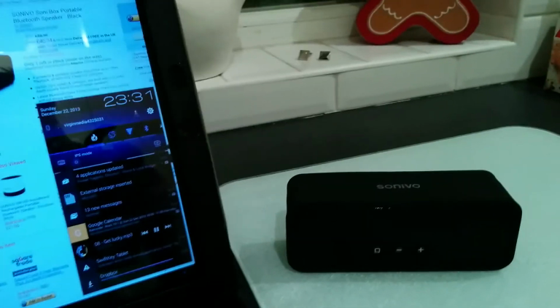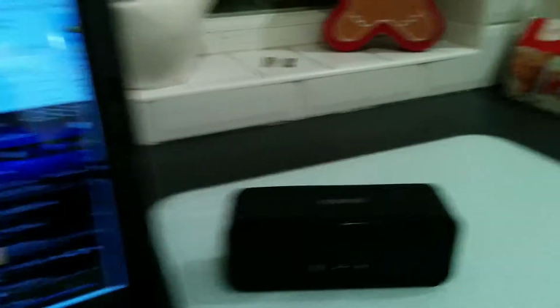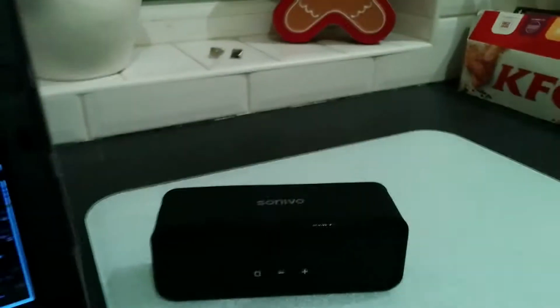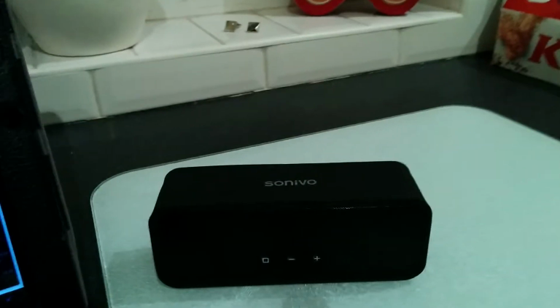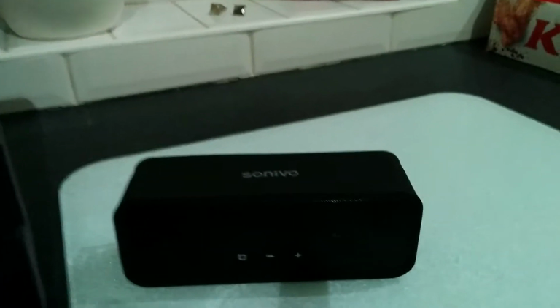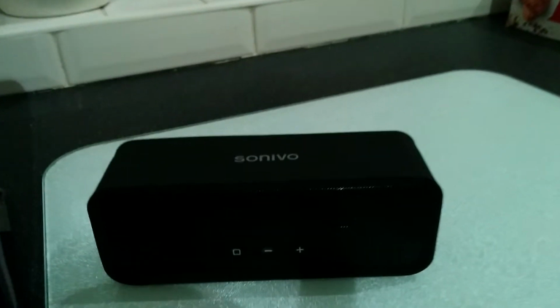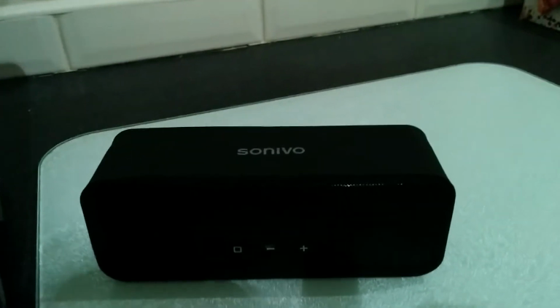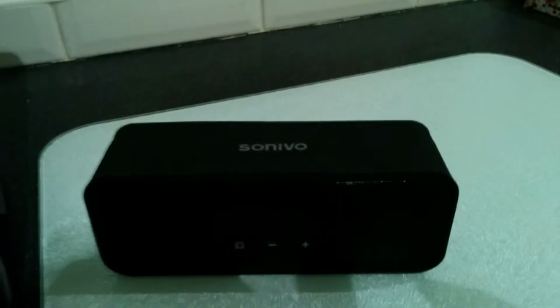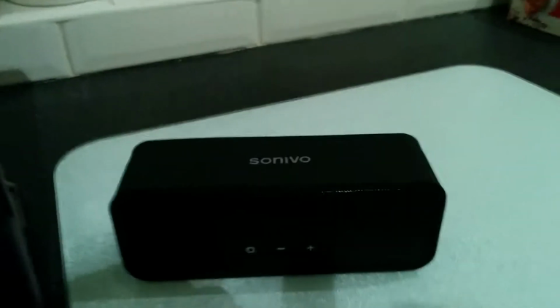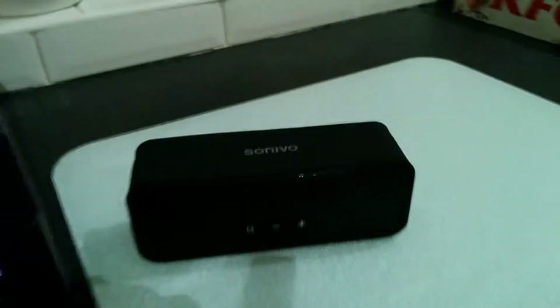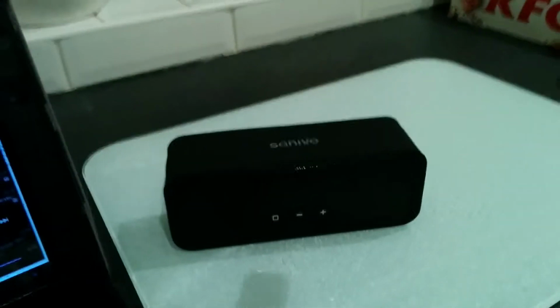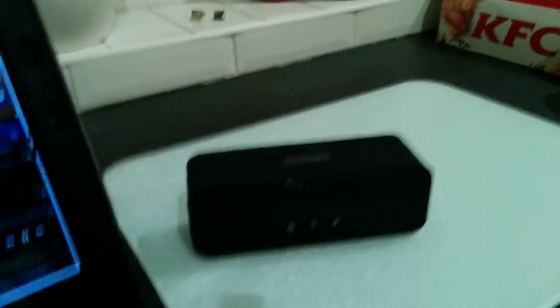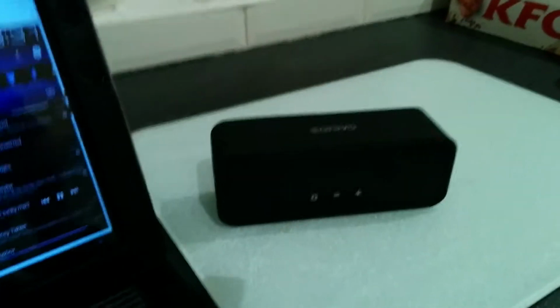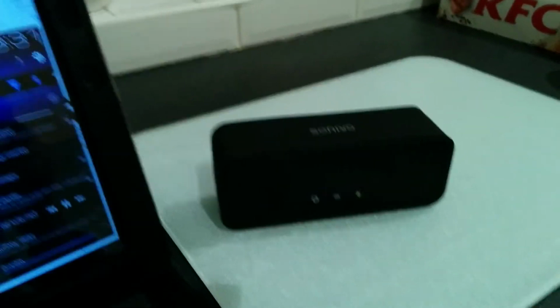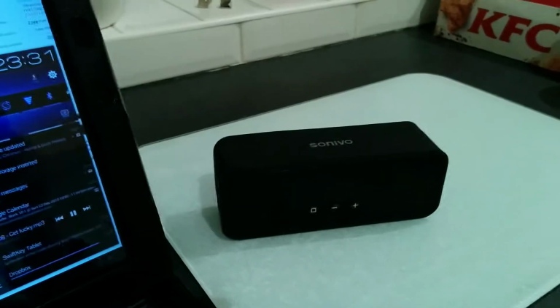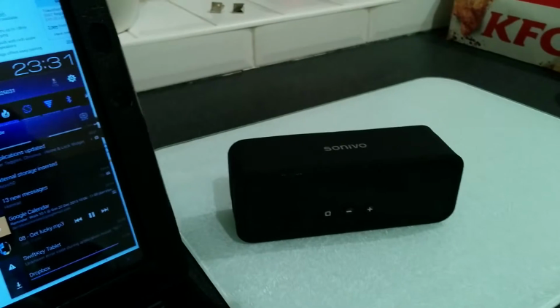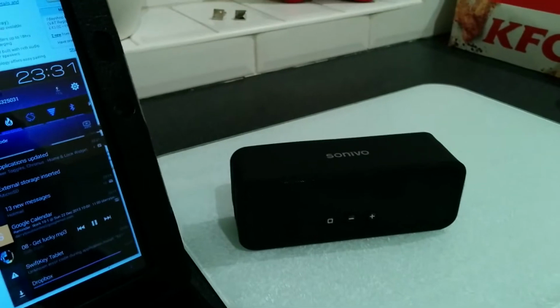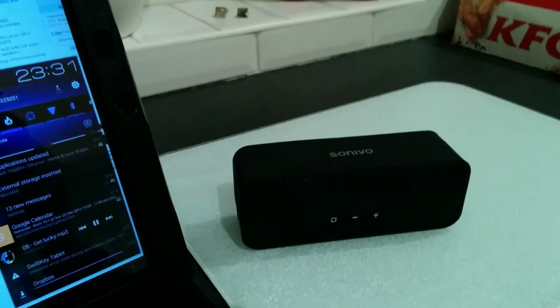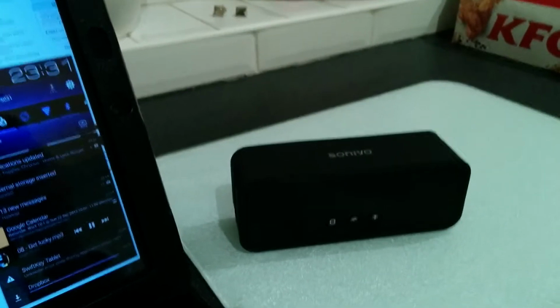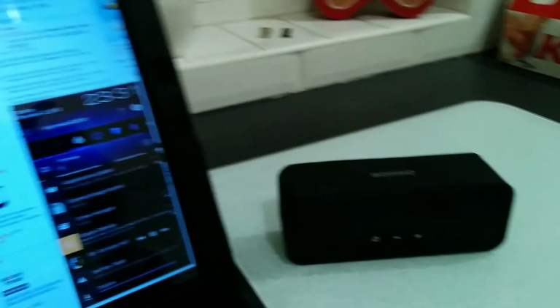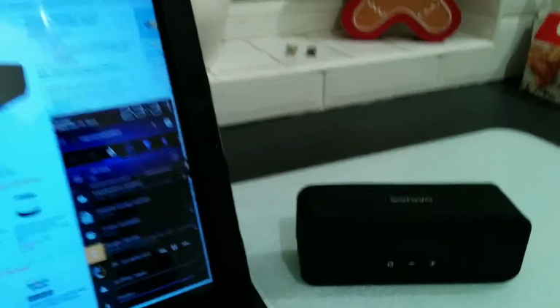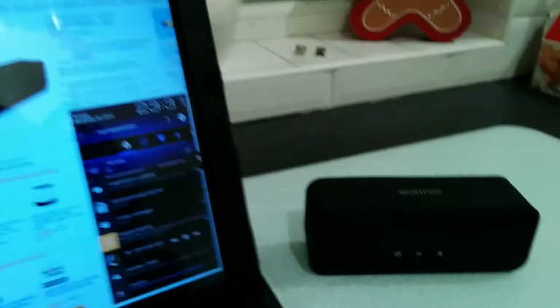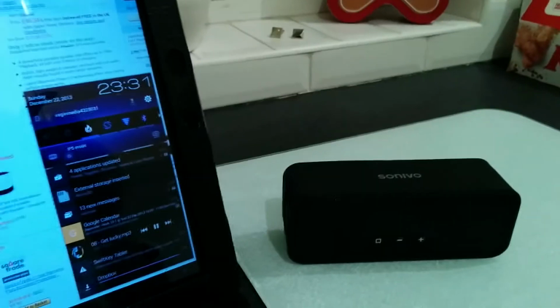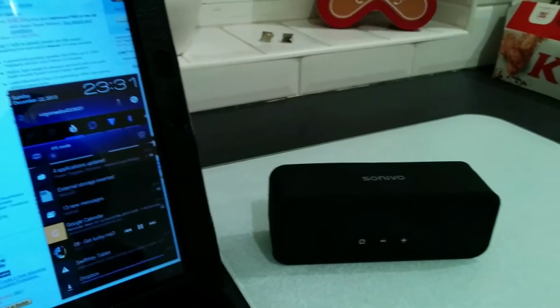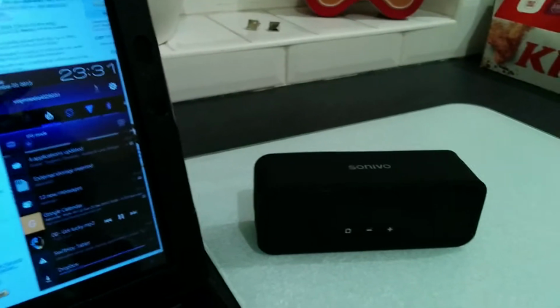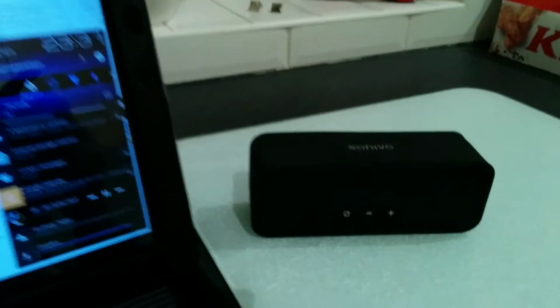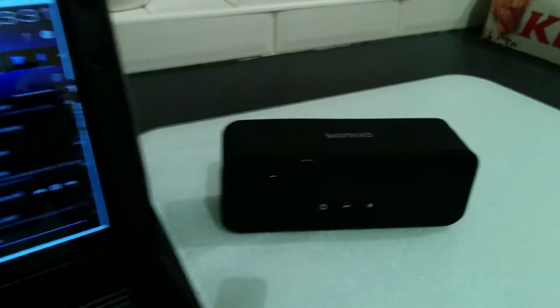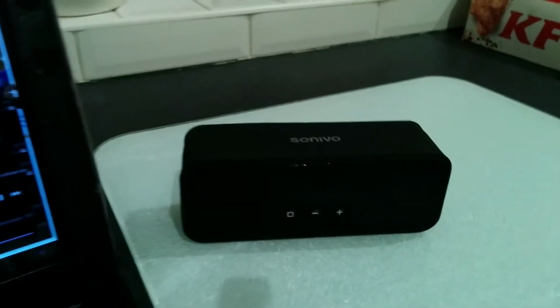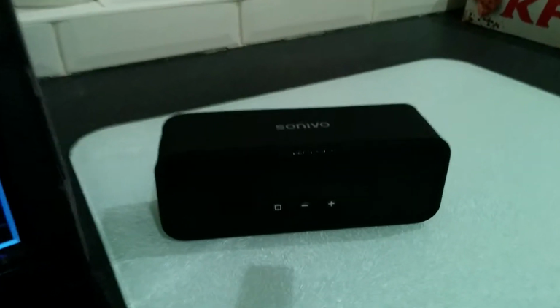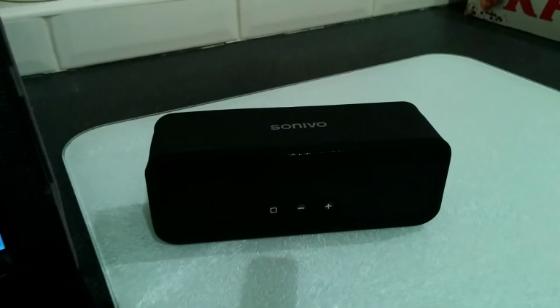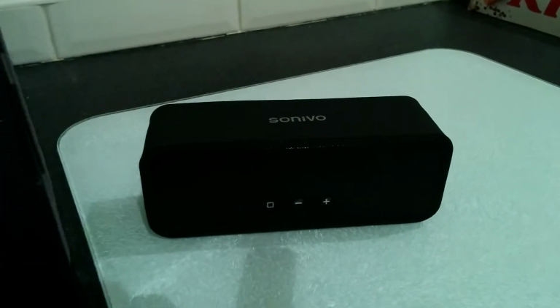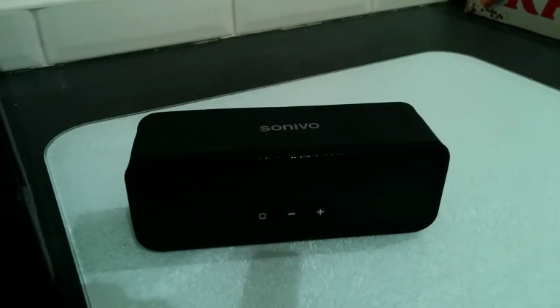Here's a quick review and first impressions of the Cinevo Bluetooth Portable Speaker, which arrived with me a couple of weeks ago. I had a good chance to play around with this.